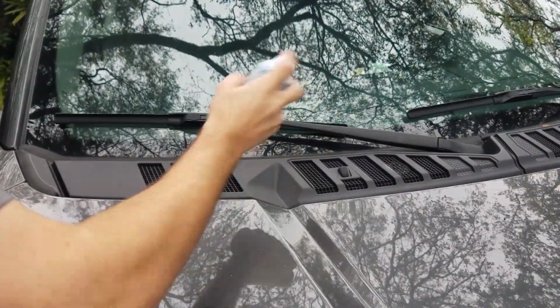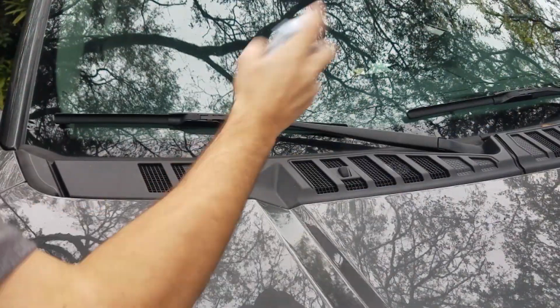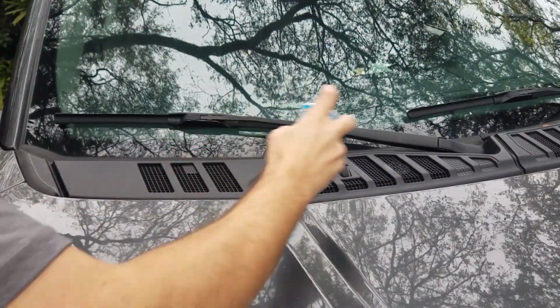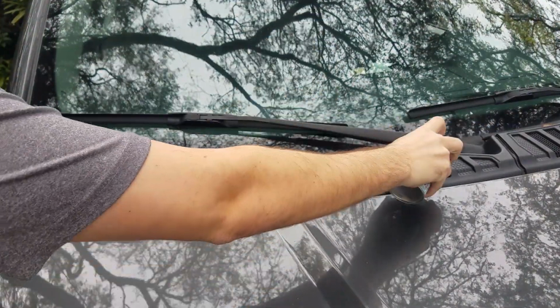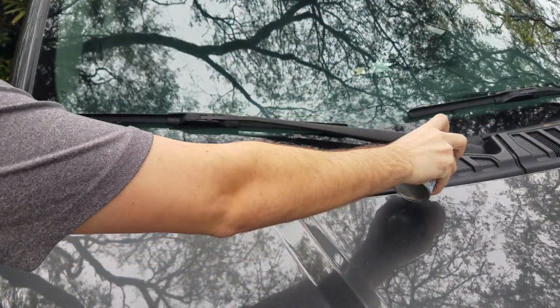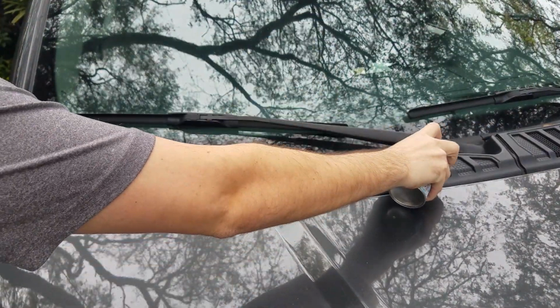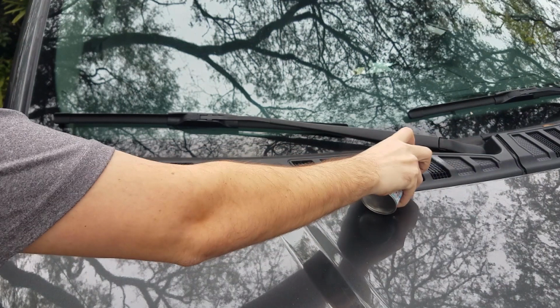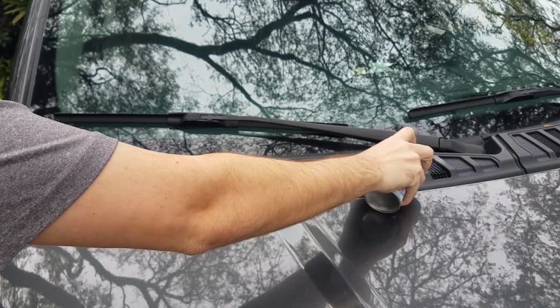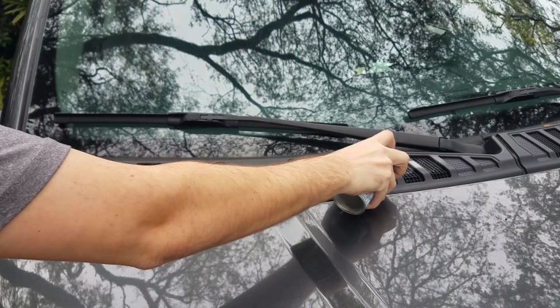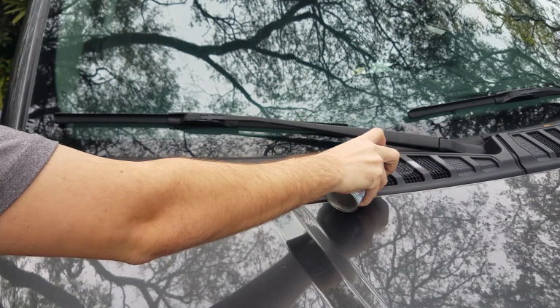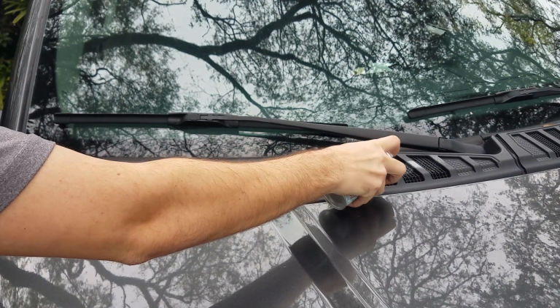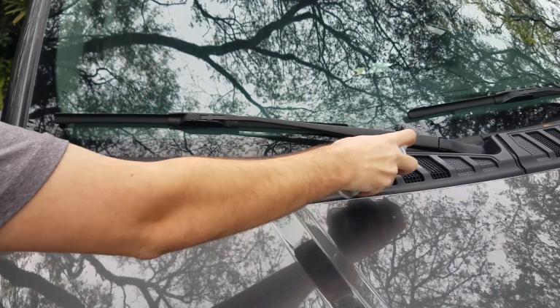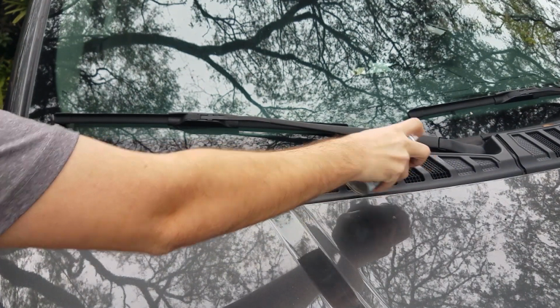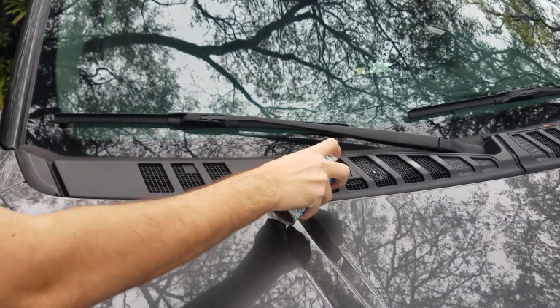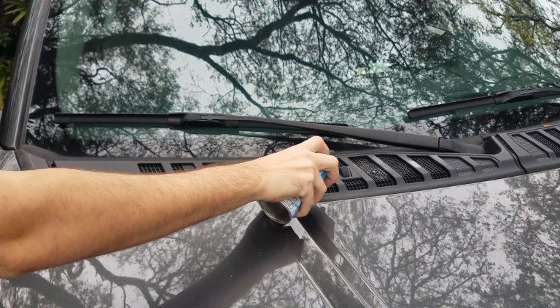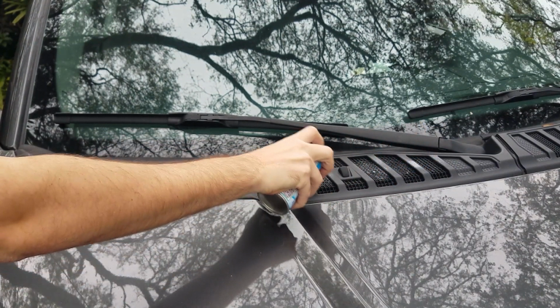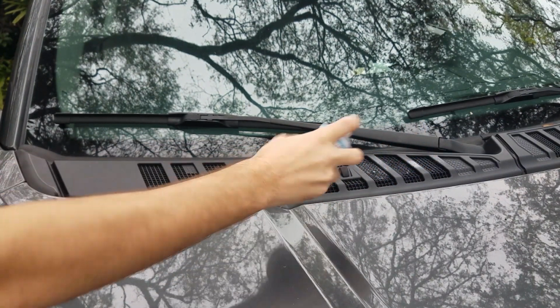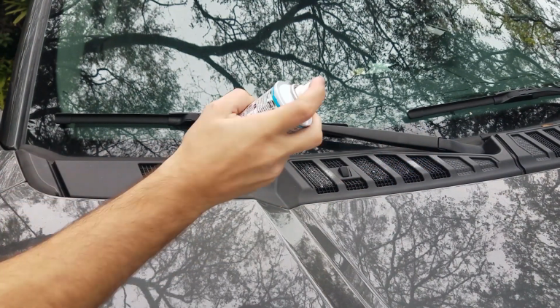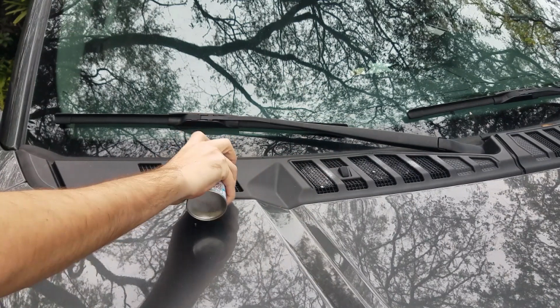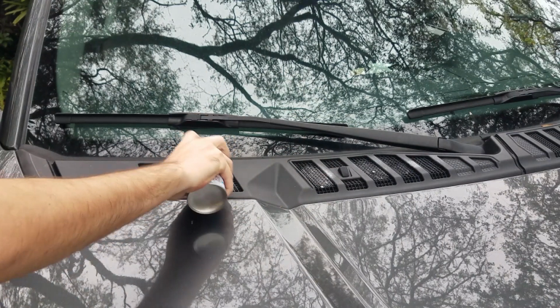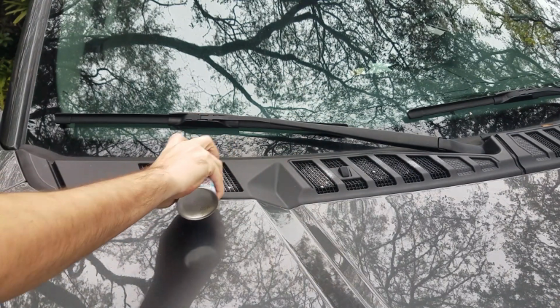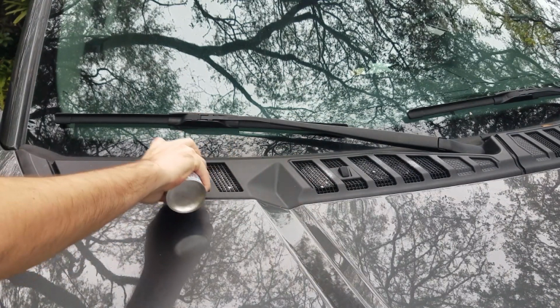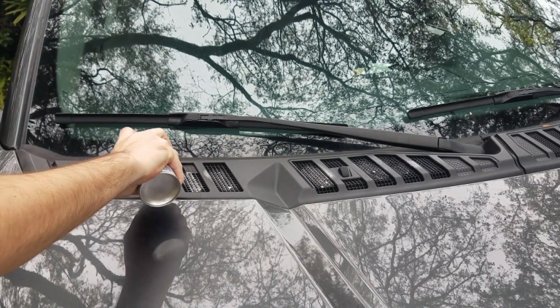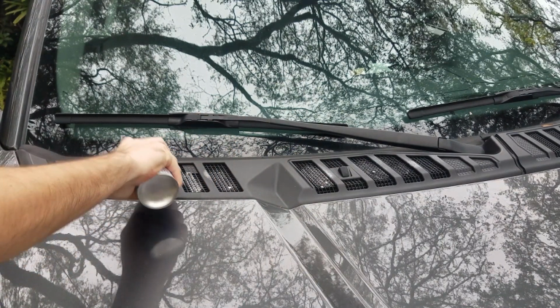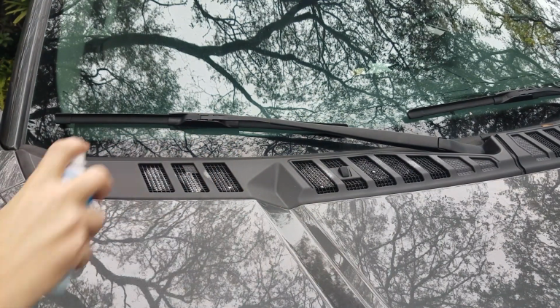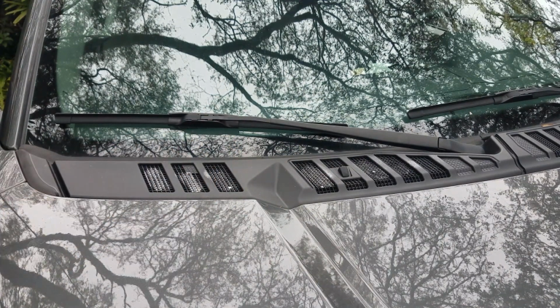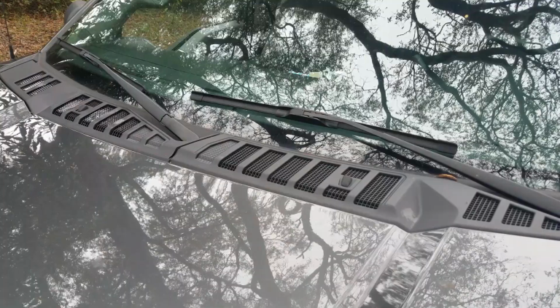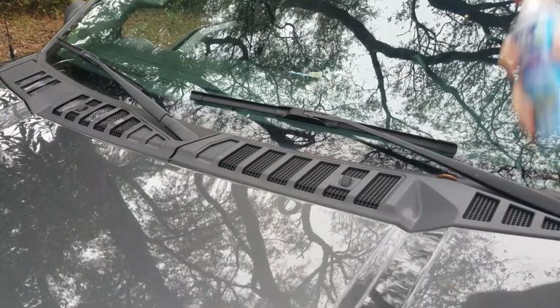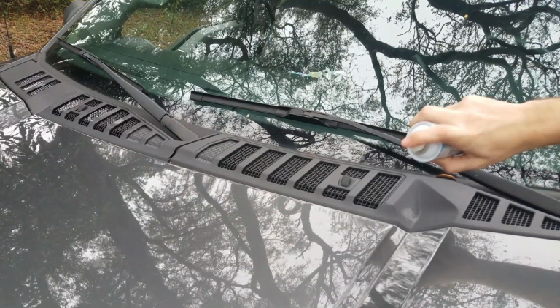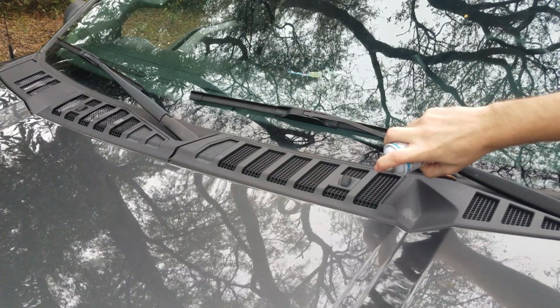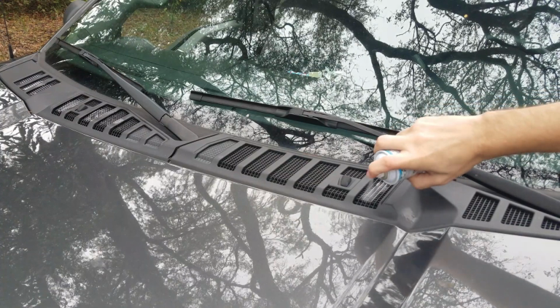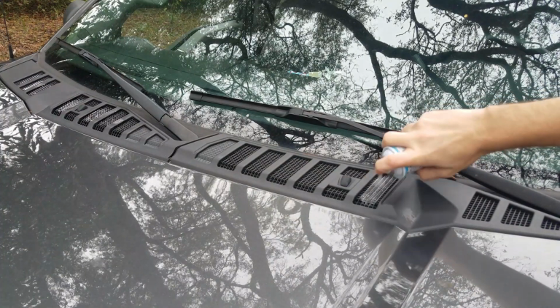So basically that's just what I did here. I shook the can up and just sprayed a little bit into each vent on the passenger side, and then repeated the same steps on the driver's side as well.